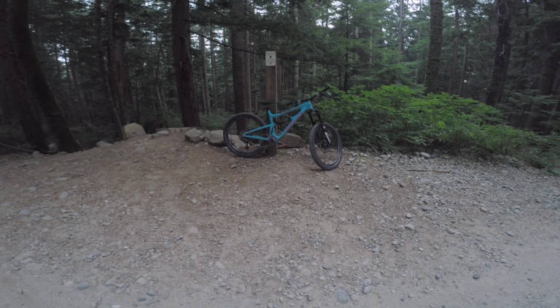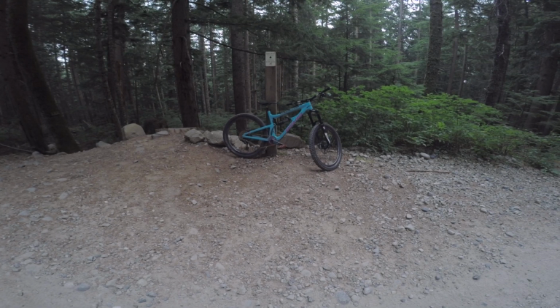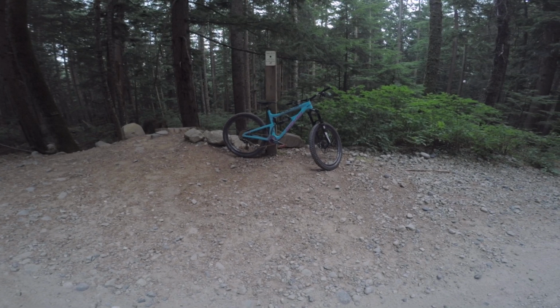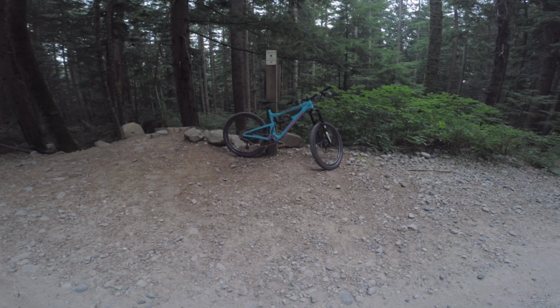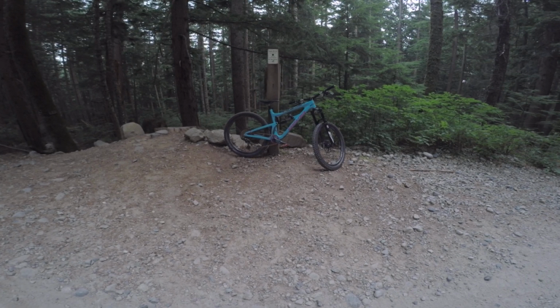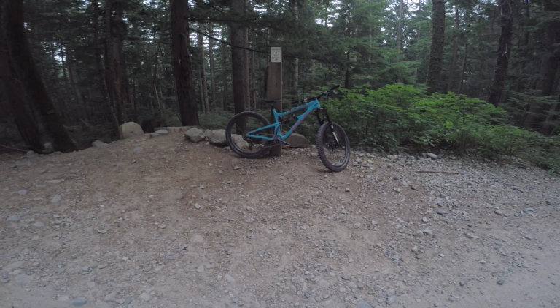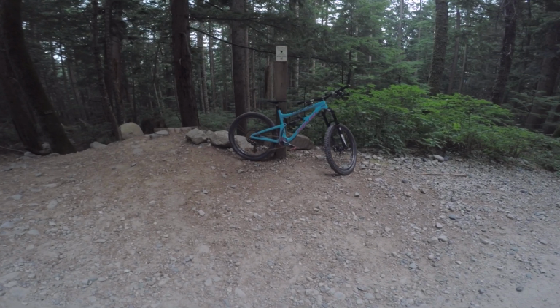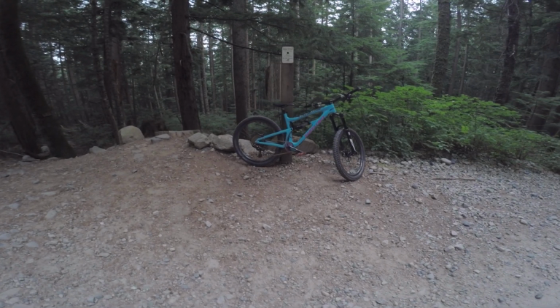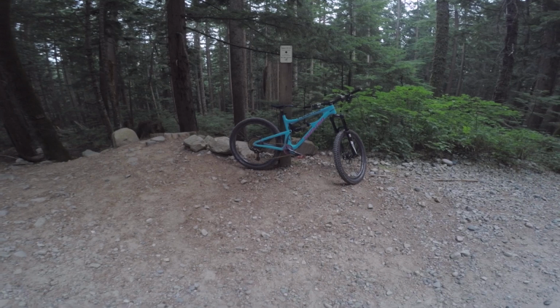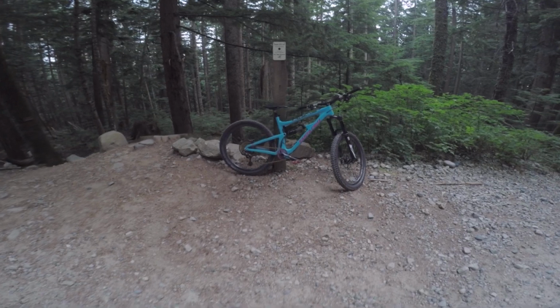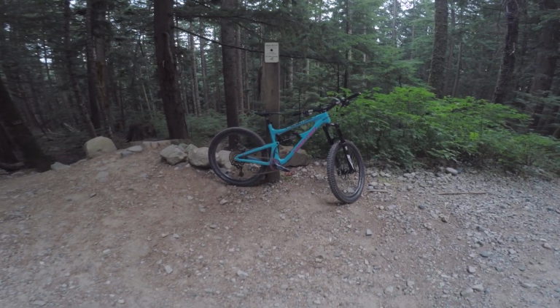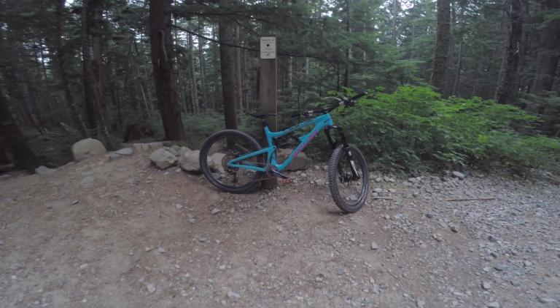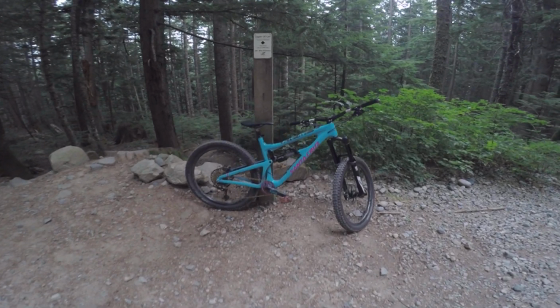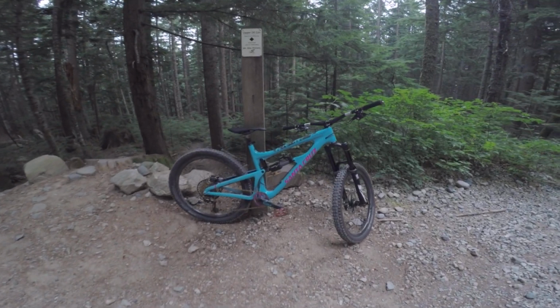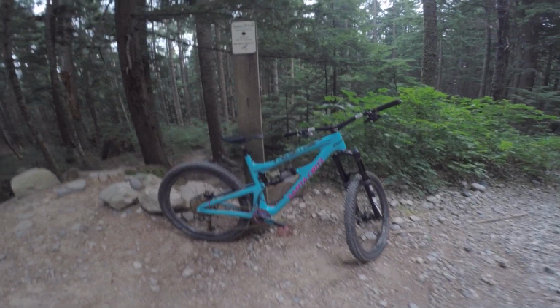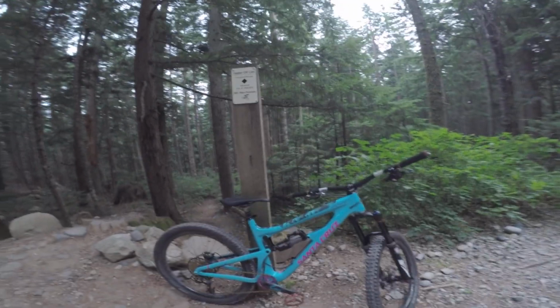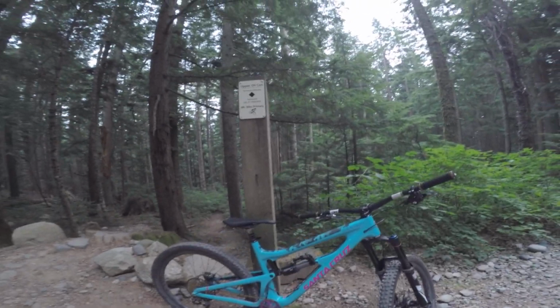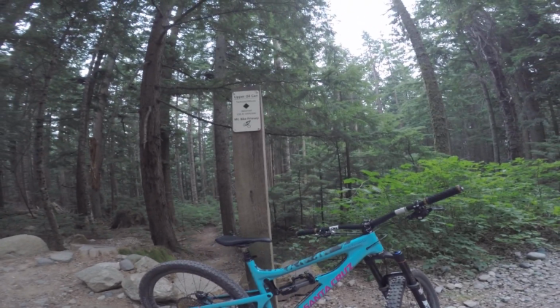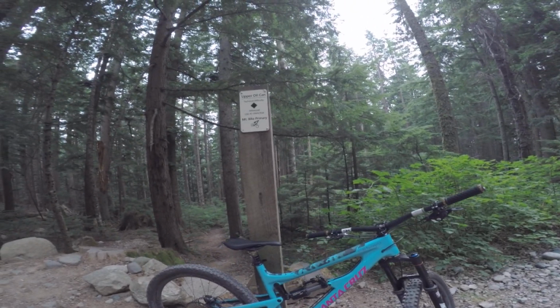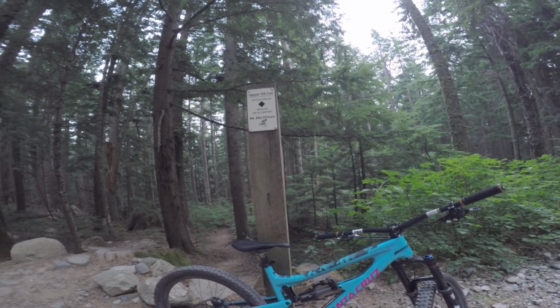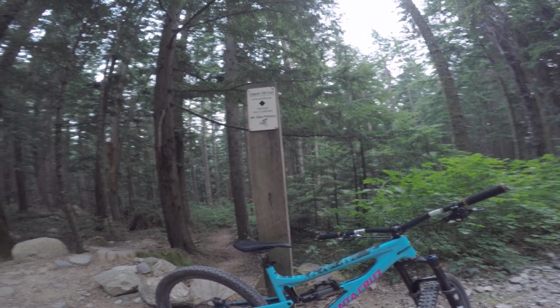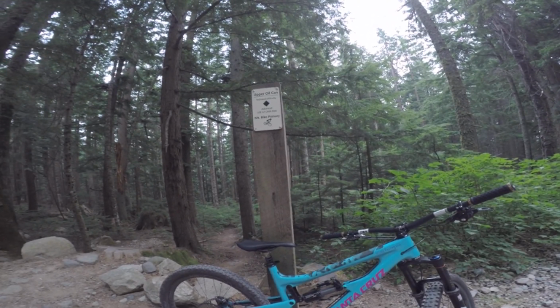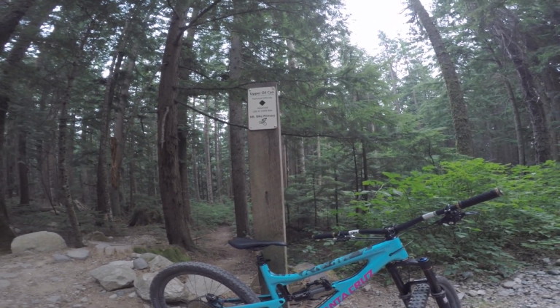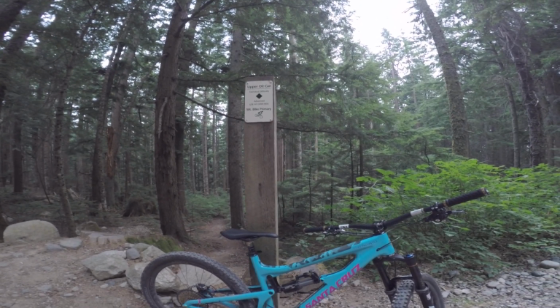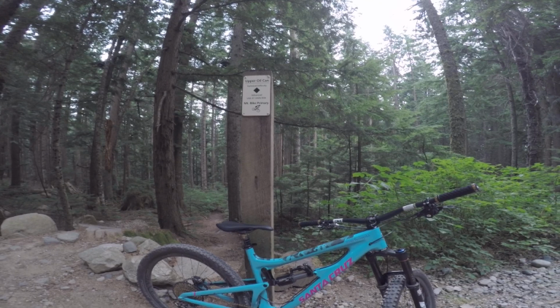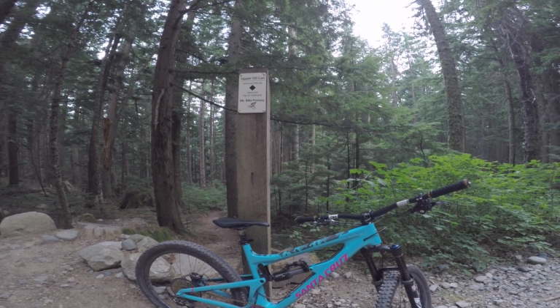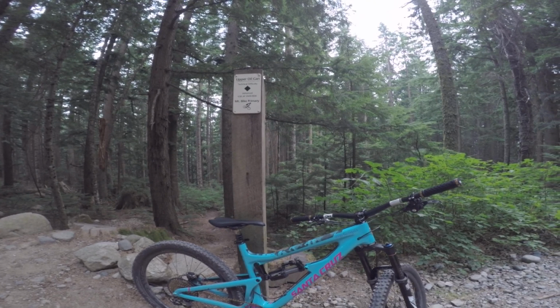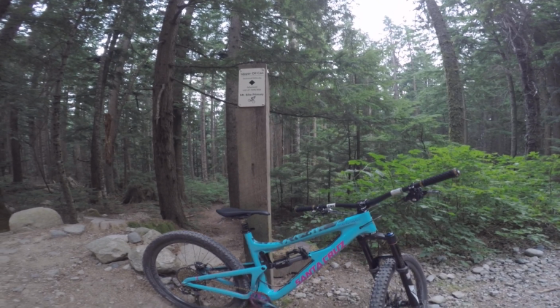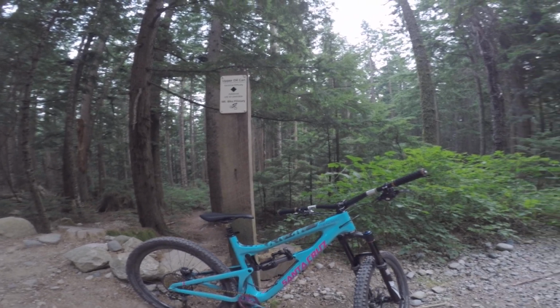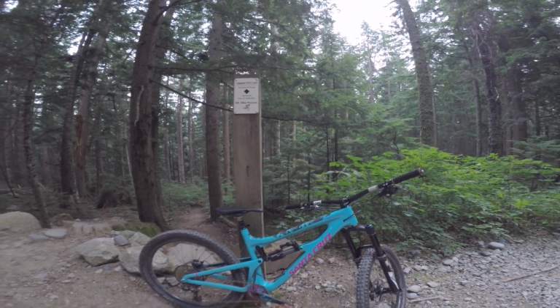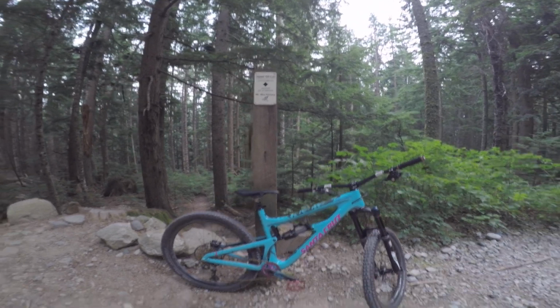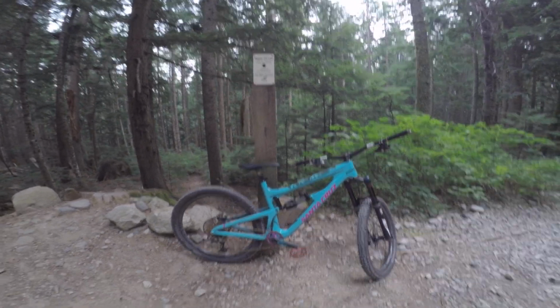Baller Bikes! Biking the Benchmark! What's up guys? Here we are at Upper Oil Can here on Mount Fromme in North Vancouver.